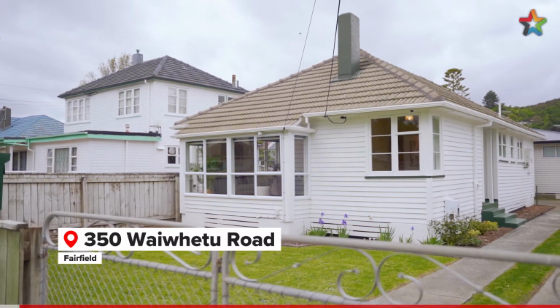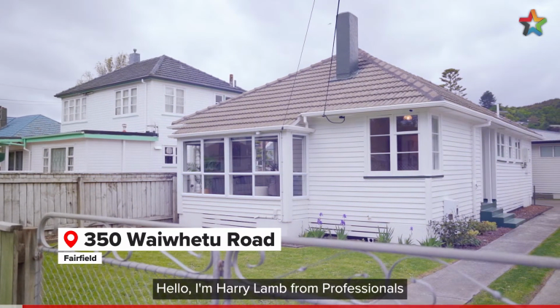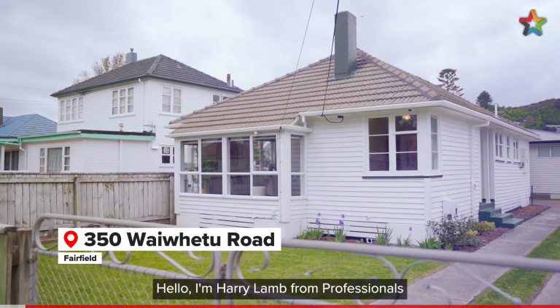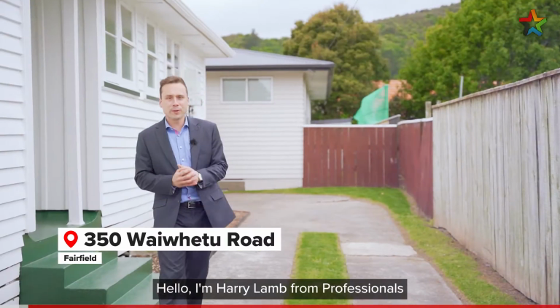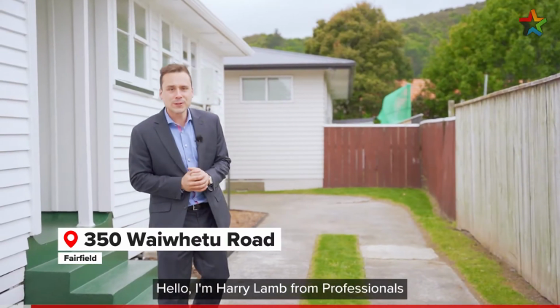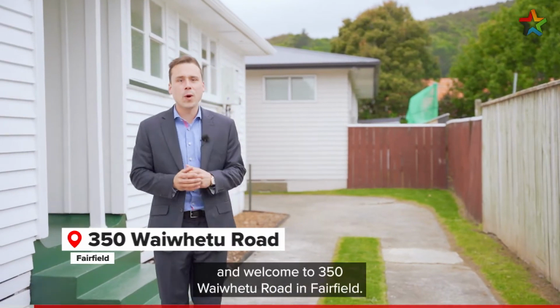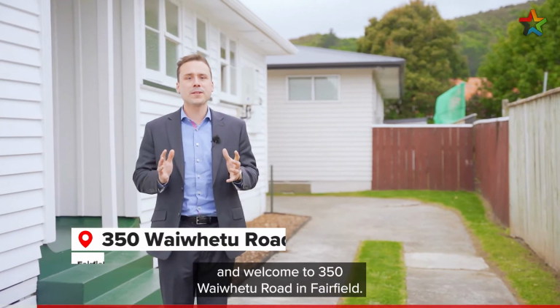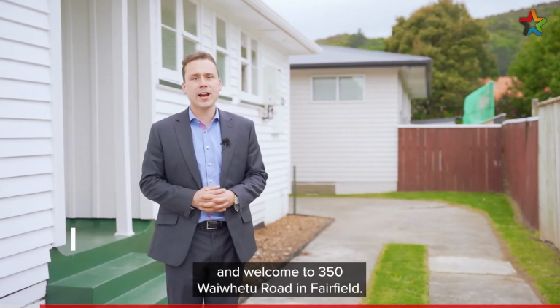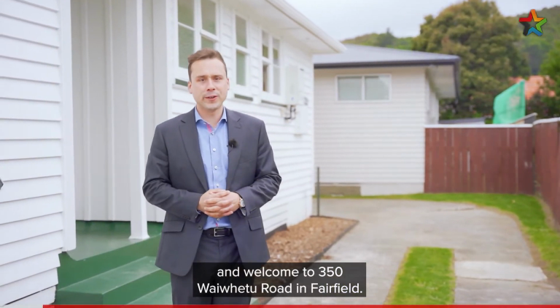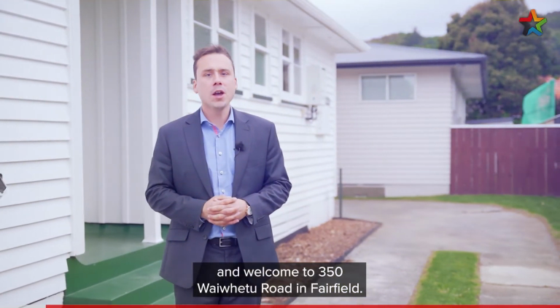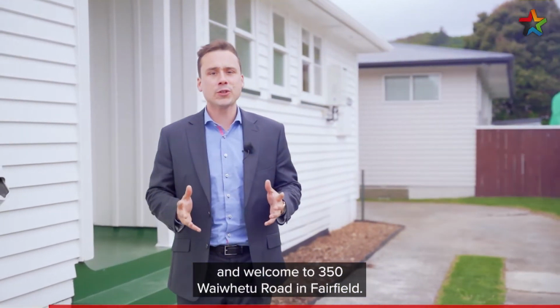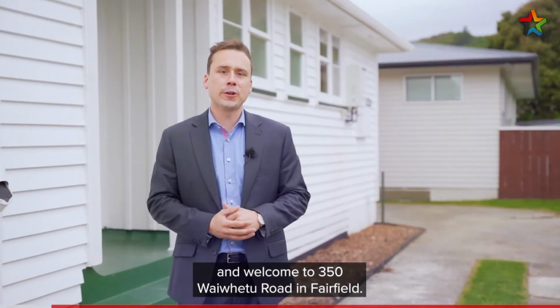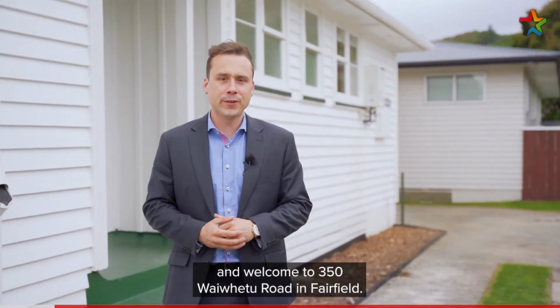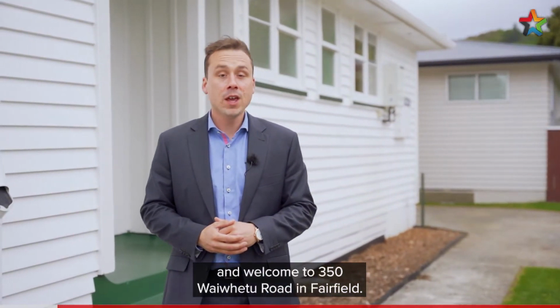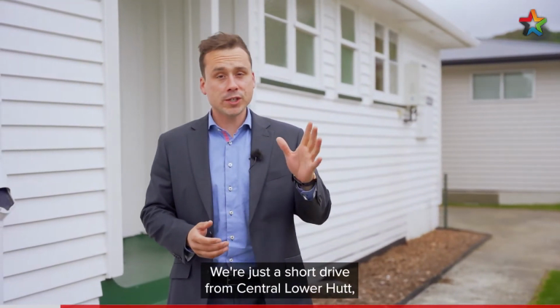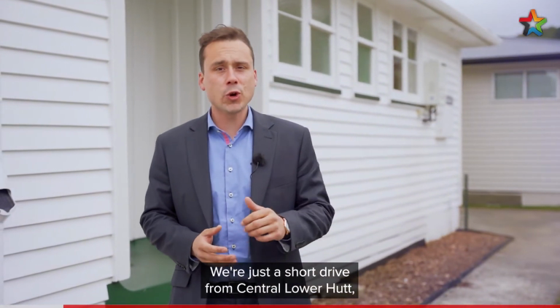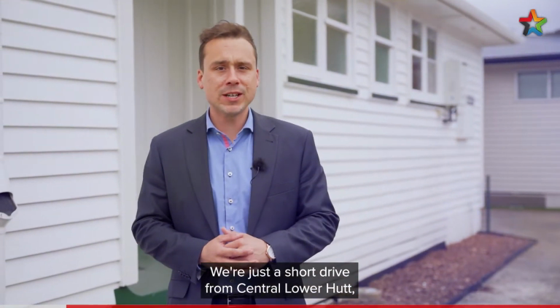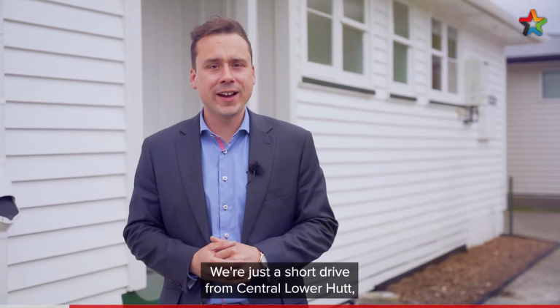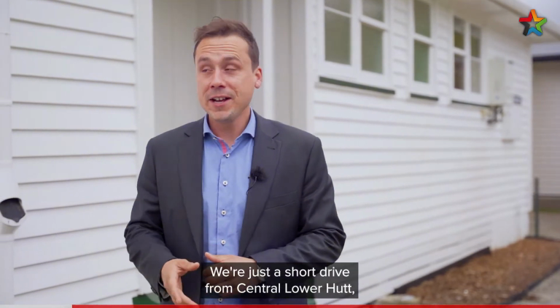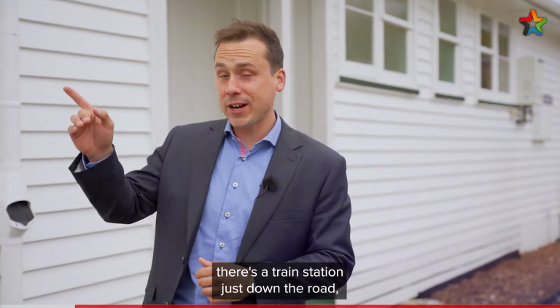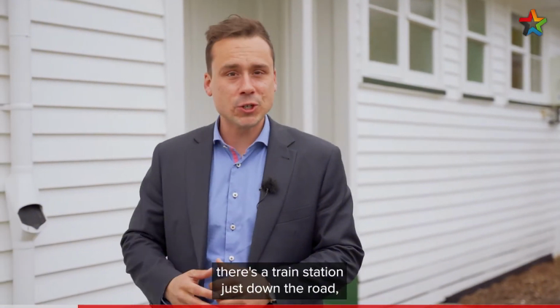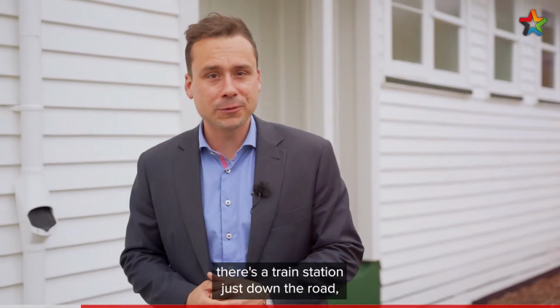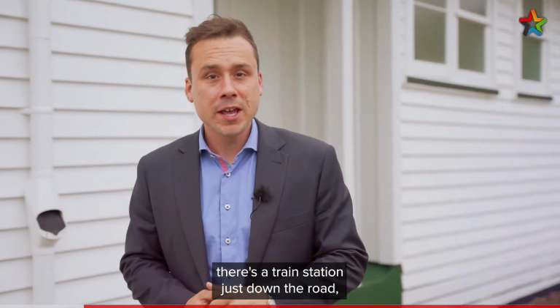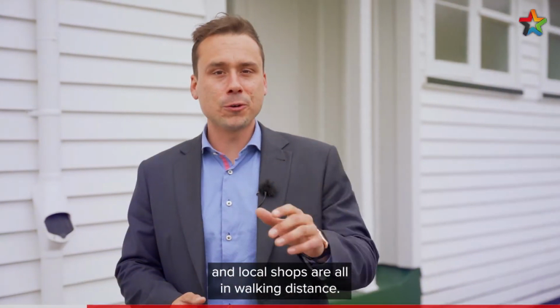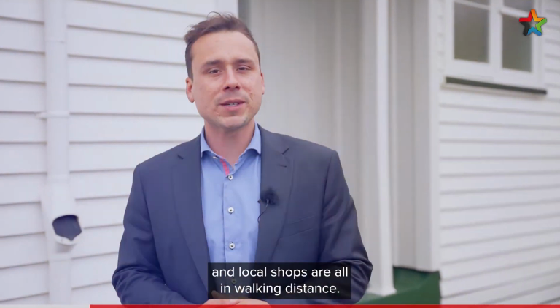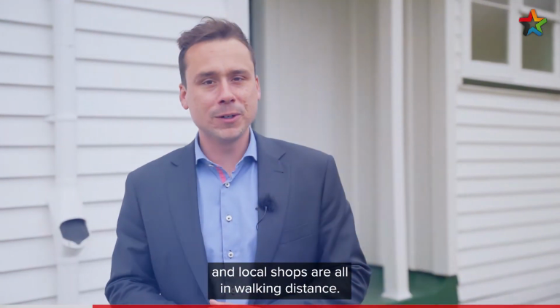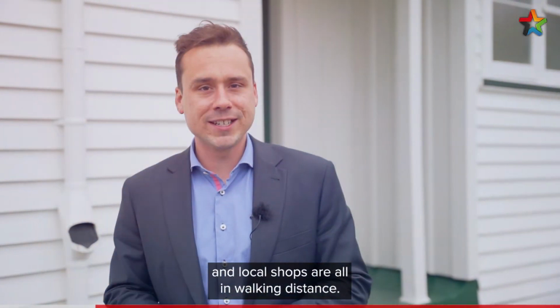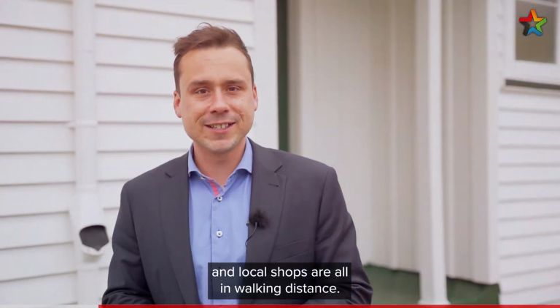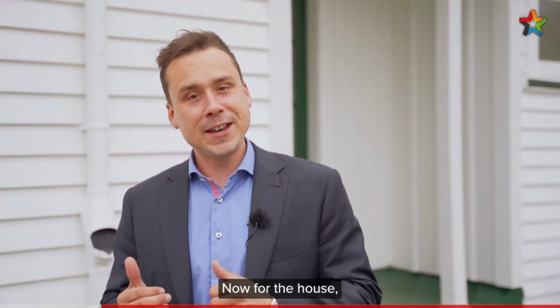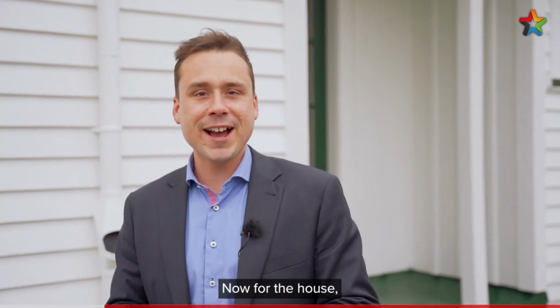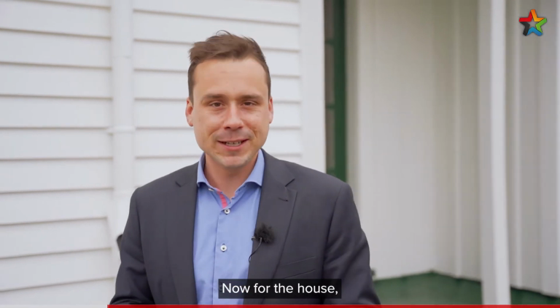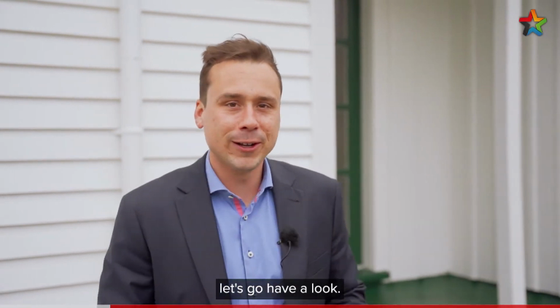Hello, I'm Harry Lamb from Professionals and welcome to 350 Y2 Road in Fairfield. We're just a short drive from Central Lower Hutt, there's a train station just down the road and local shops are all in walking distance. Now for the house, let's go have a look.